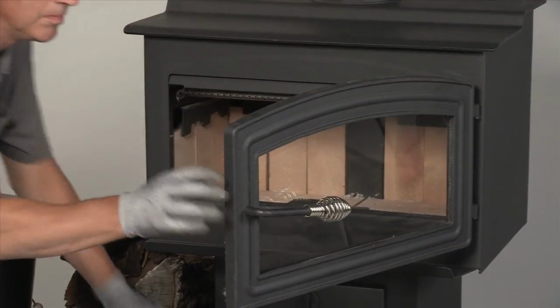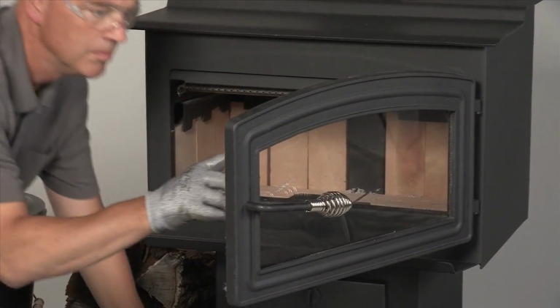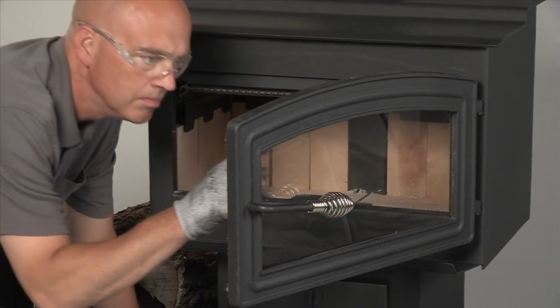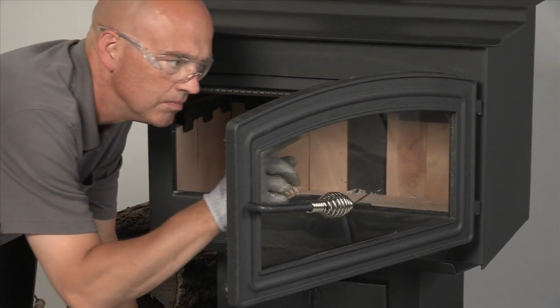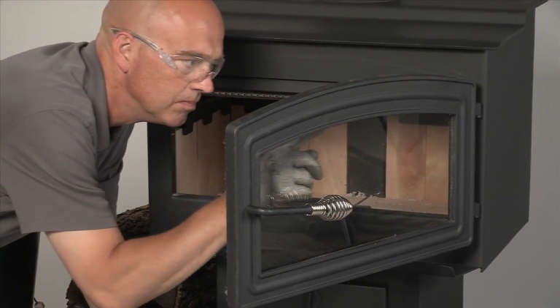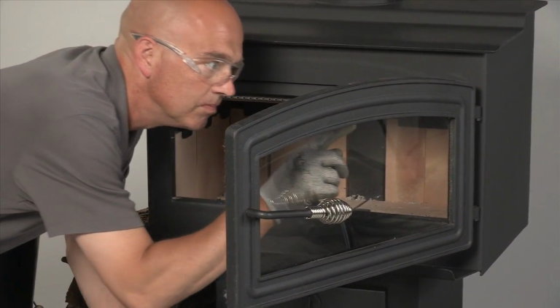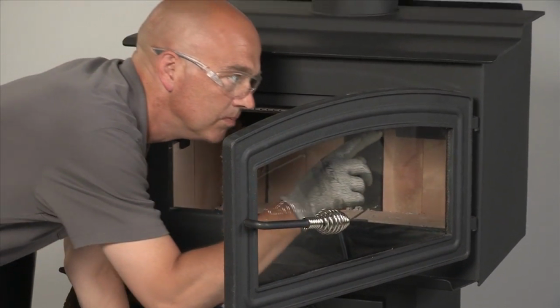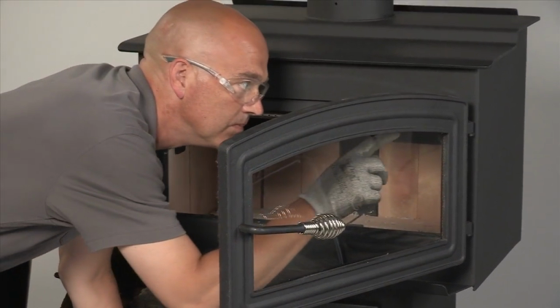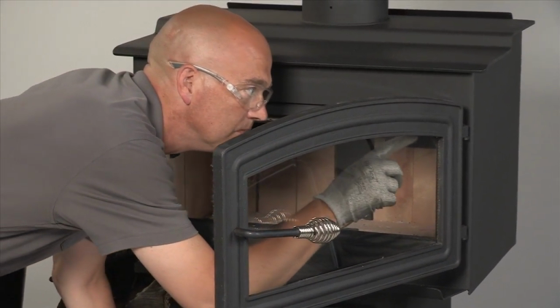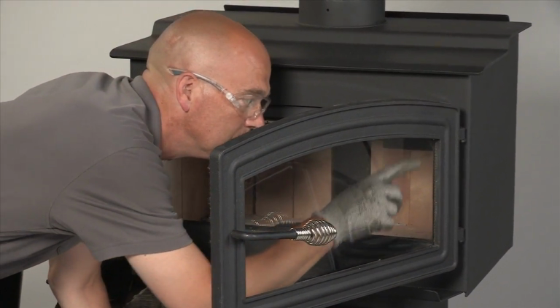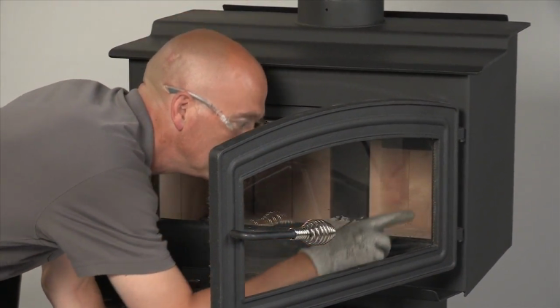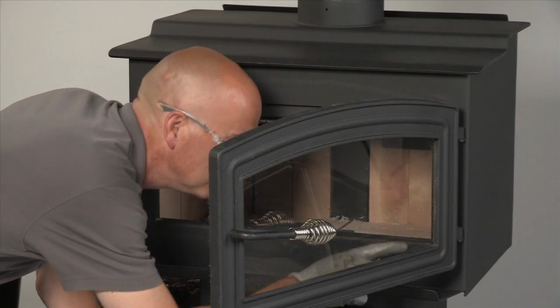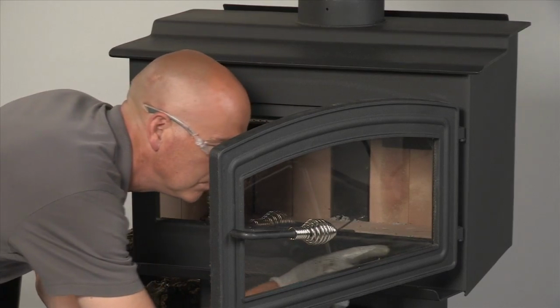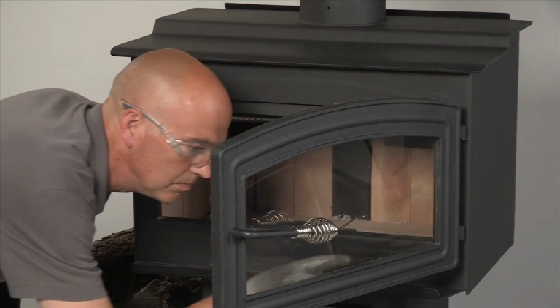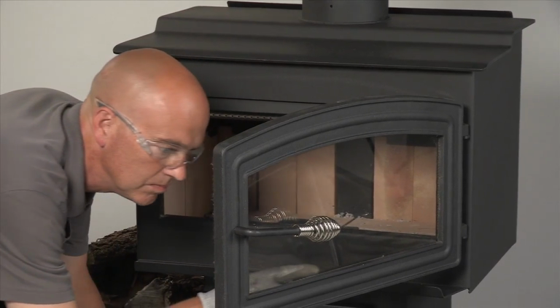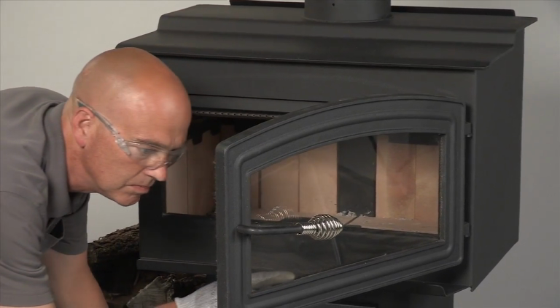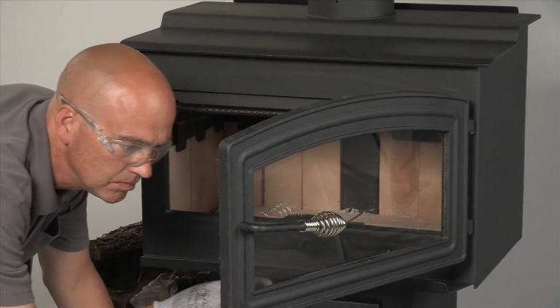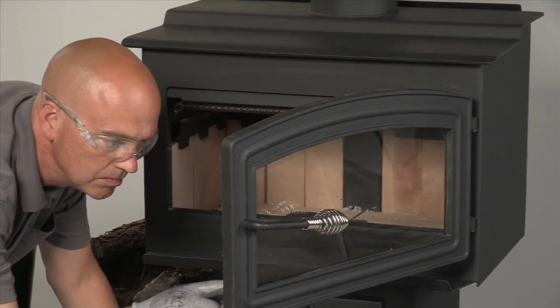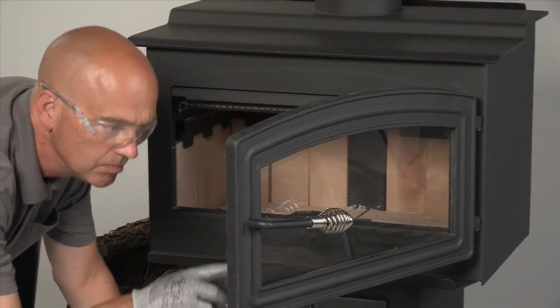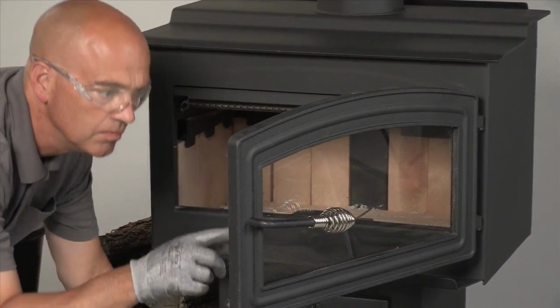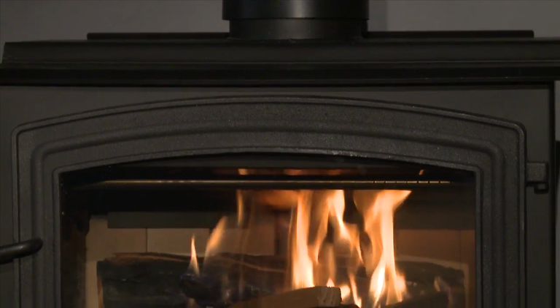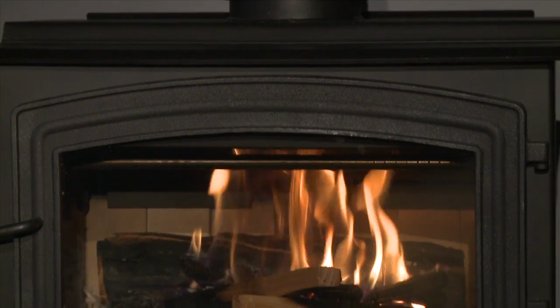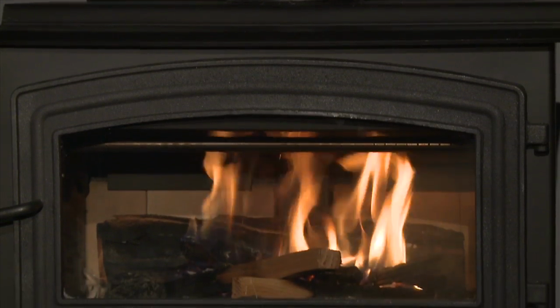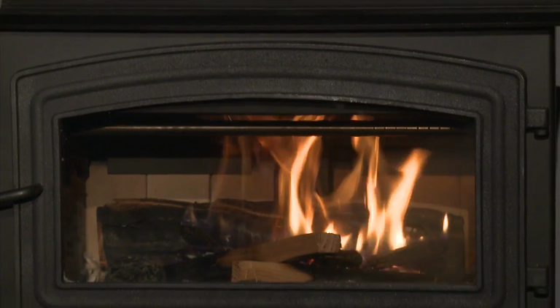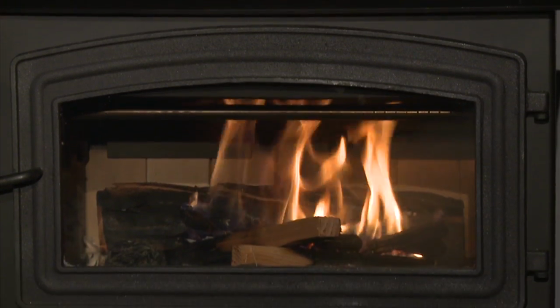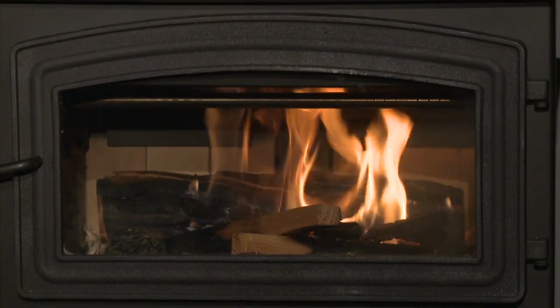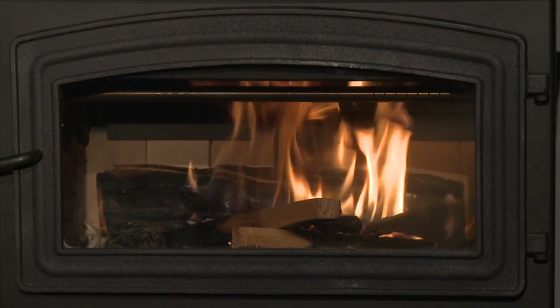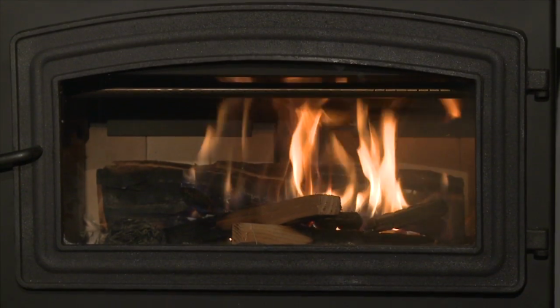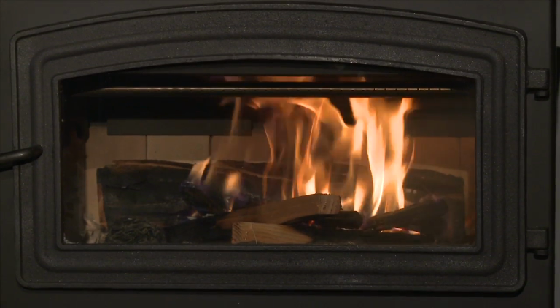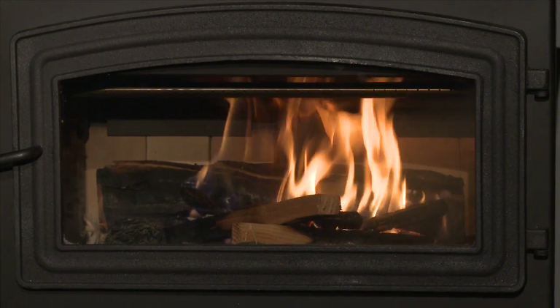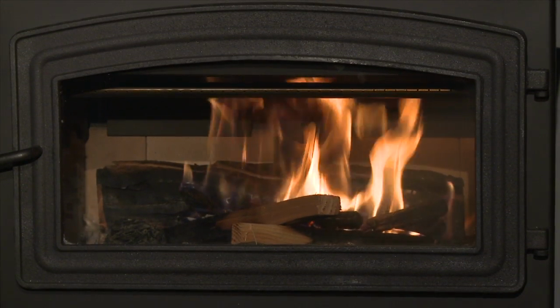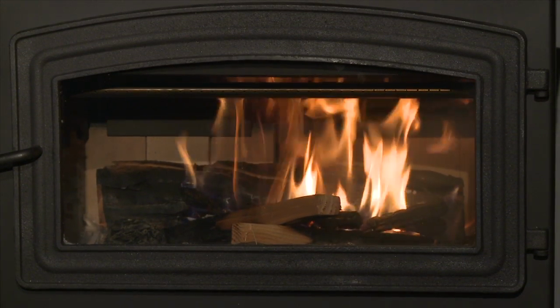Inspect the door gaskets. A tight door seal will help create a good draft and prevent smoke leakage. Ensure the stove pipe is in good condition, especially where it connects to the chimney.